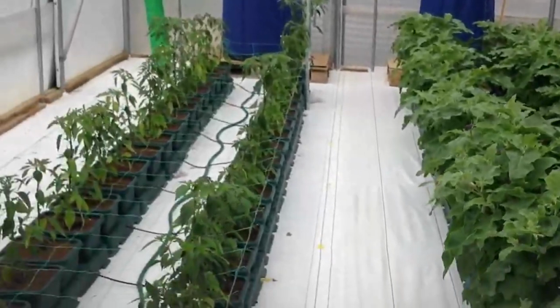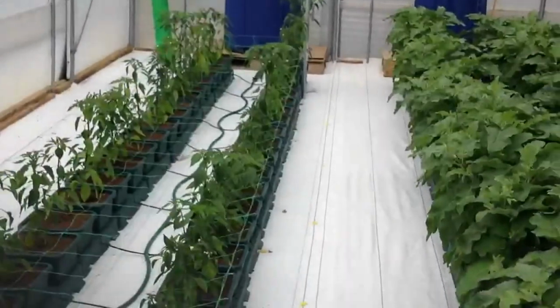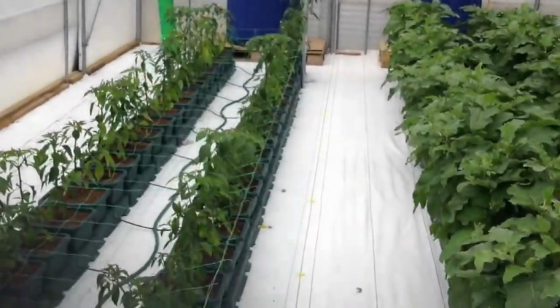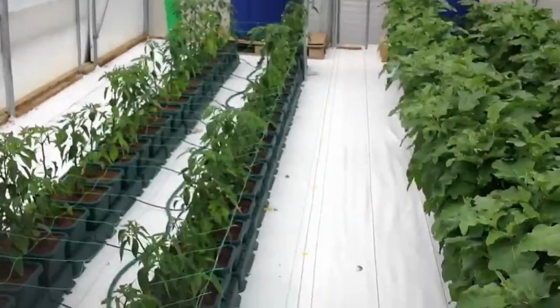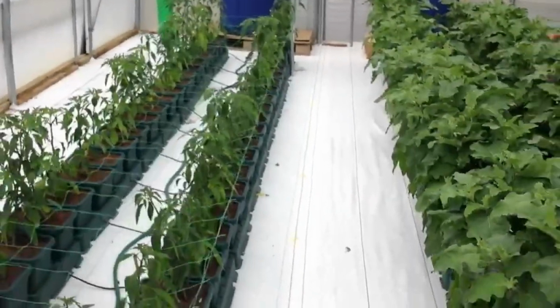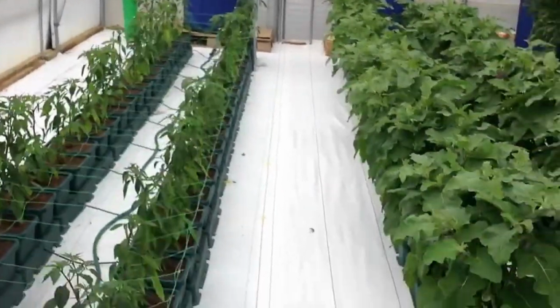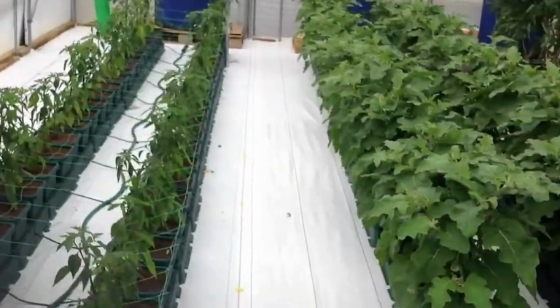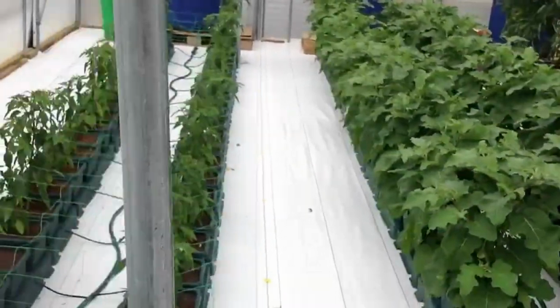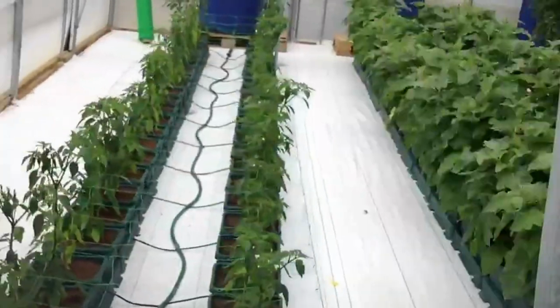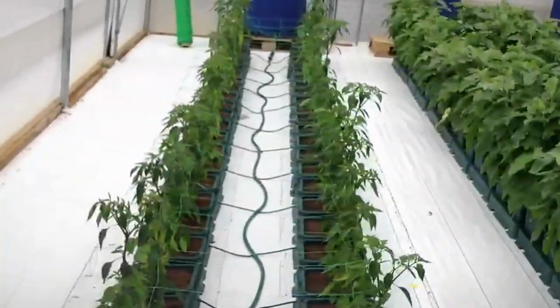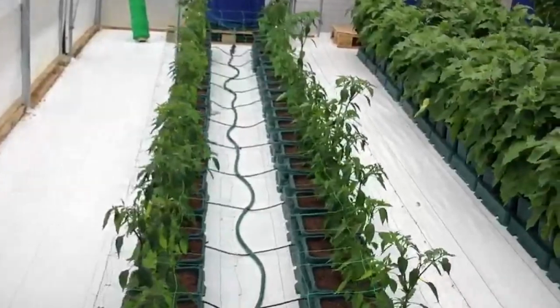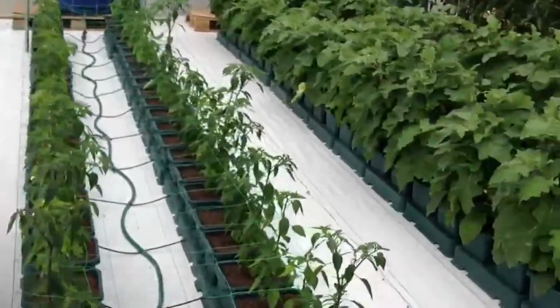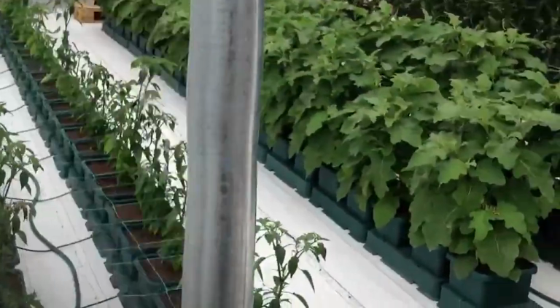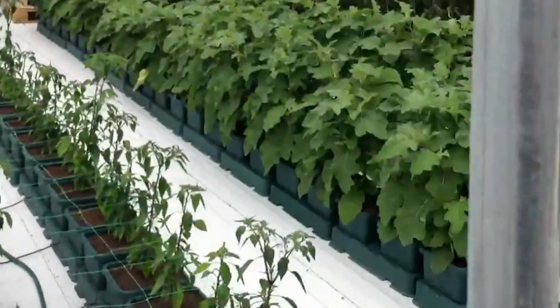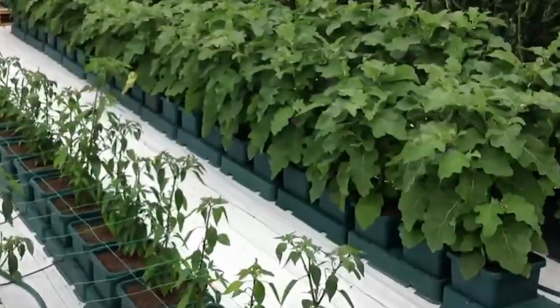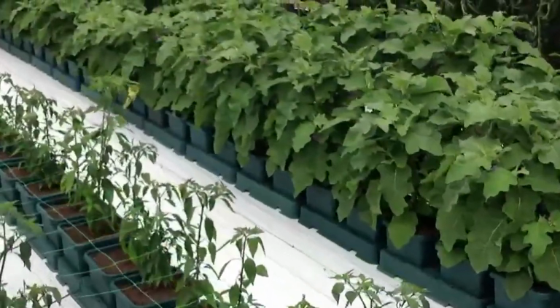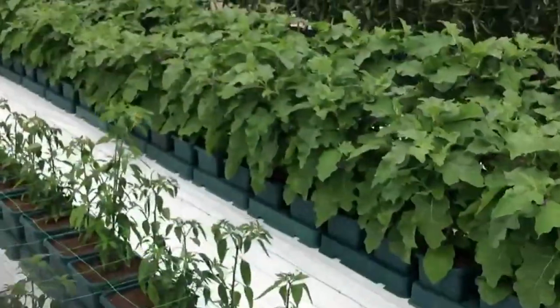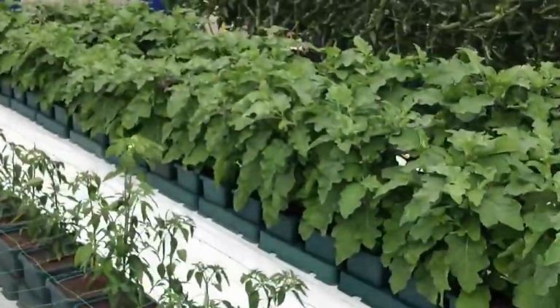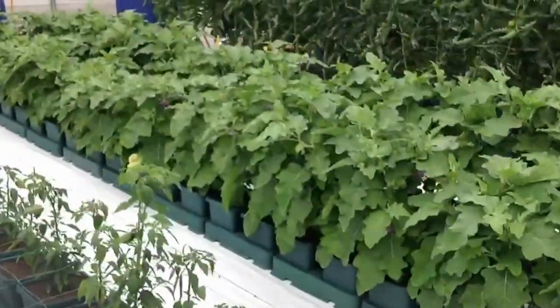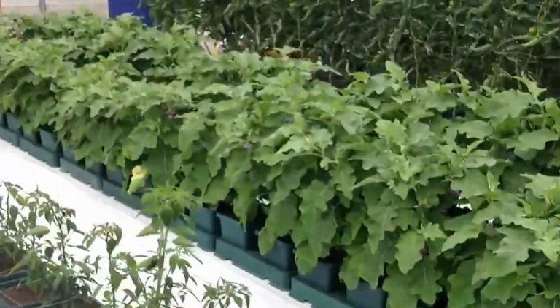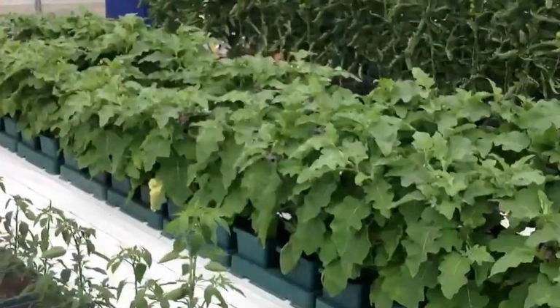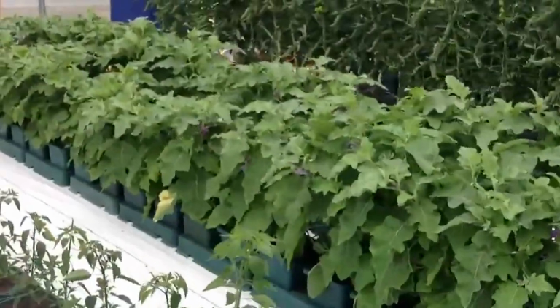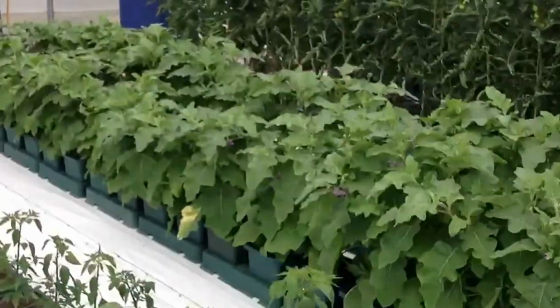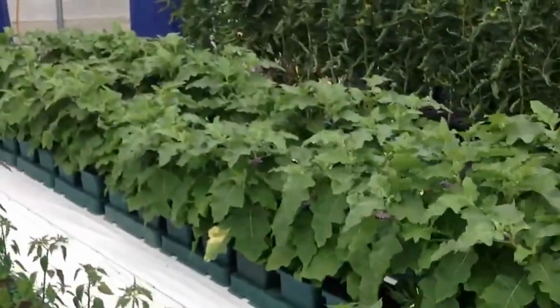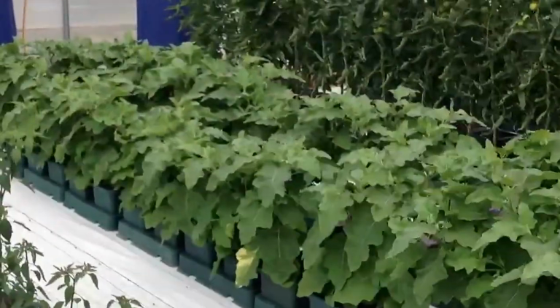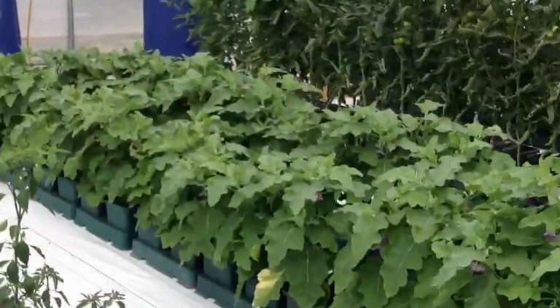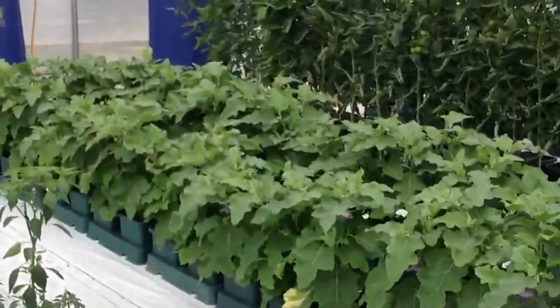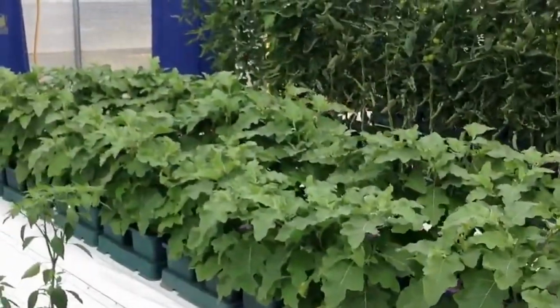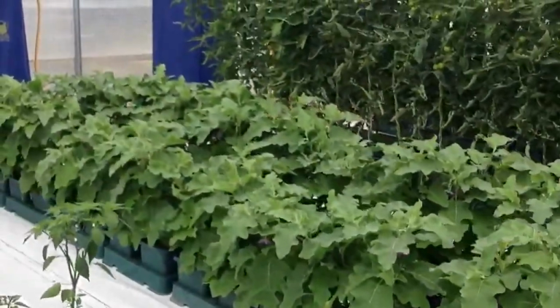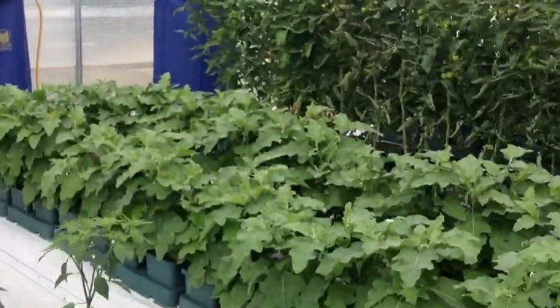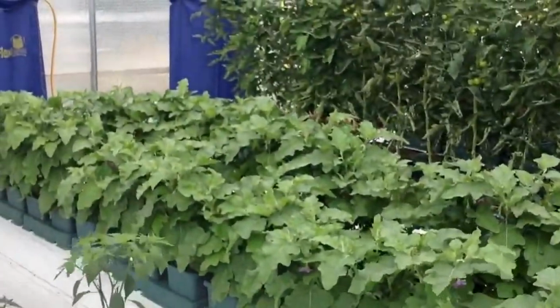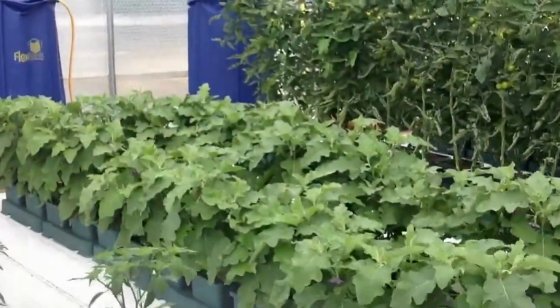I'll come round here so you can see a little bit better. They're in the two pot trays. Everything's in the two pot trays because commercially this is the best autopot product to use when you're in greenhouses.